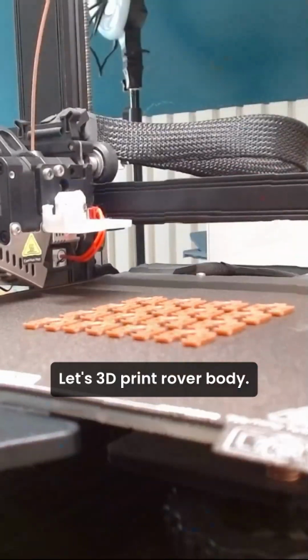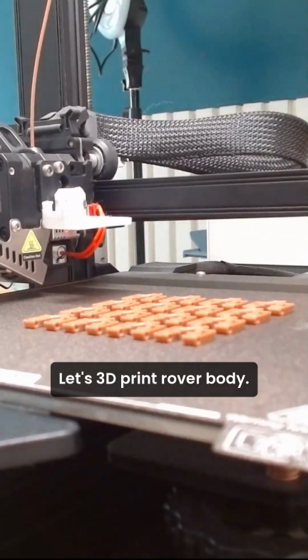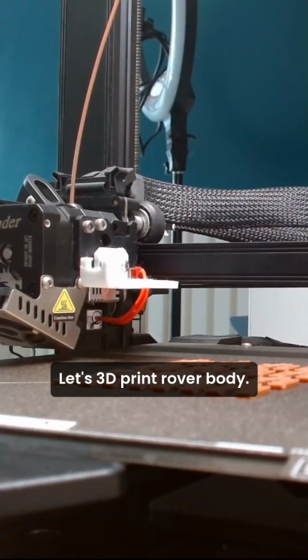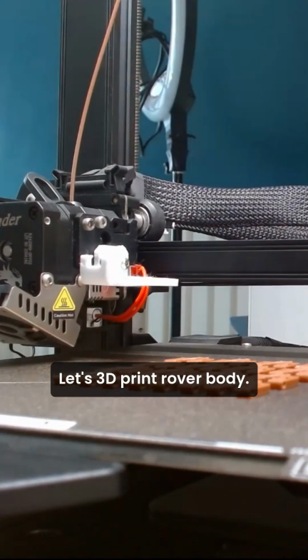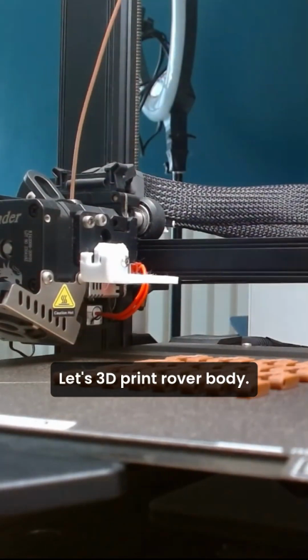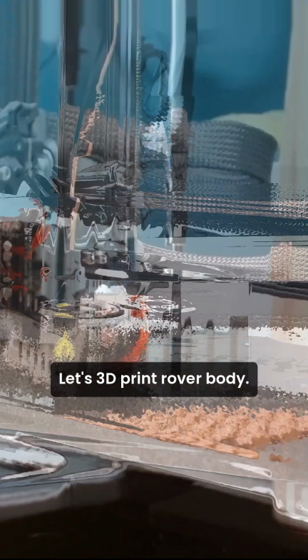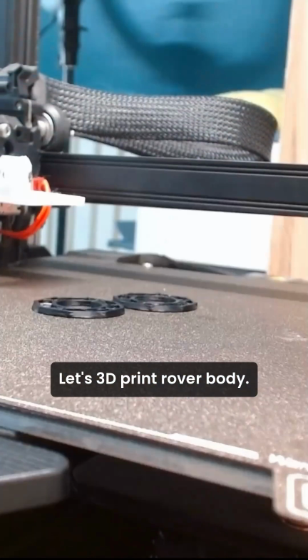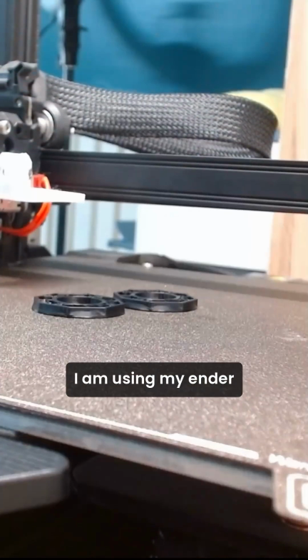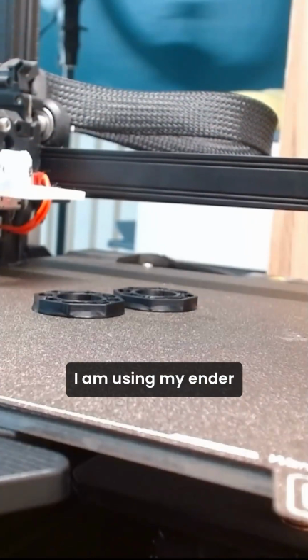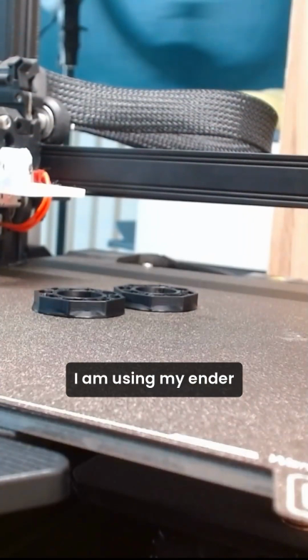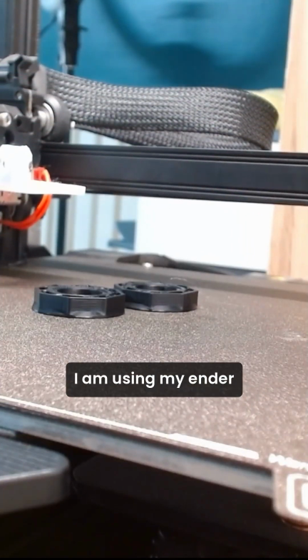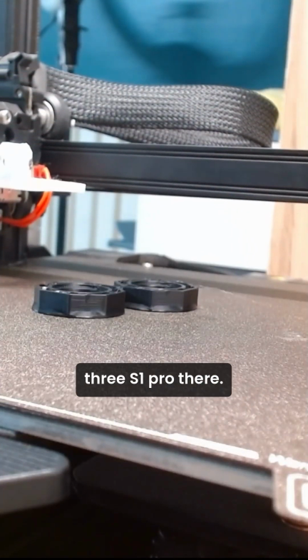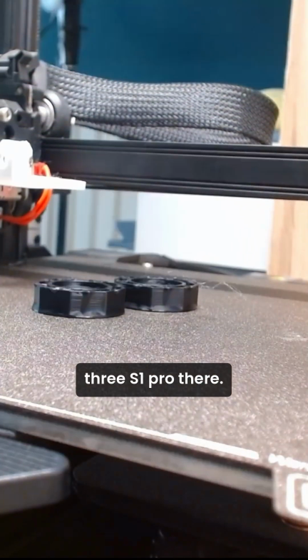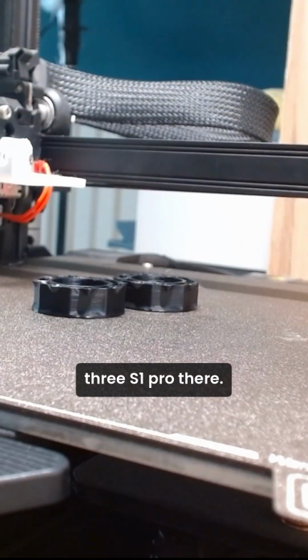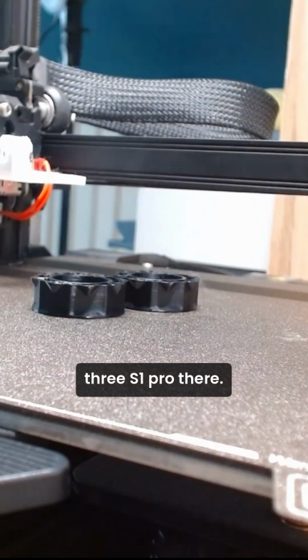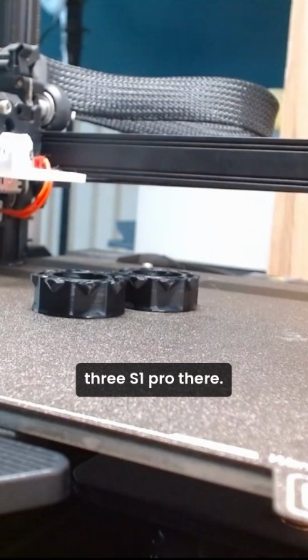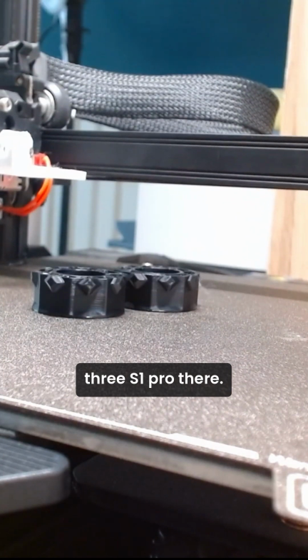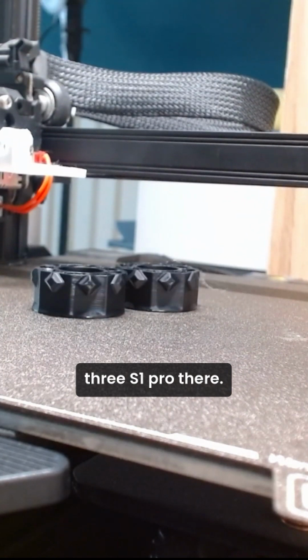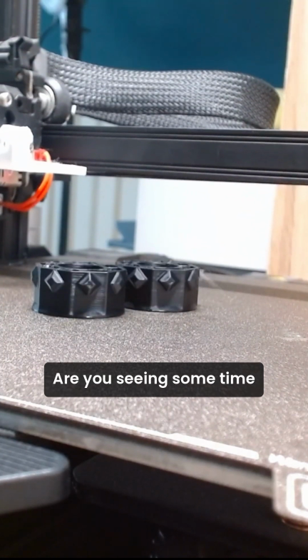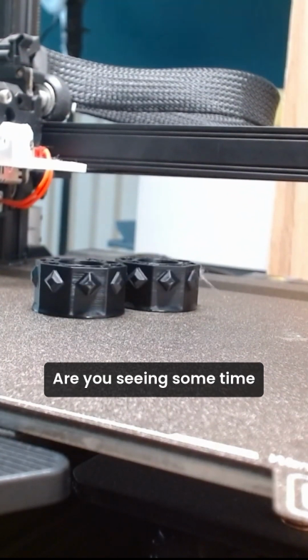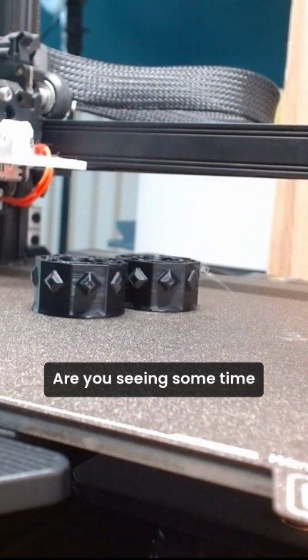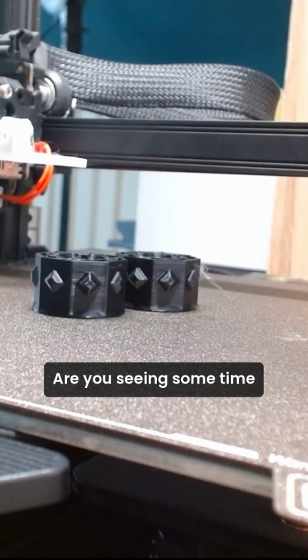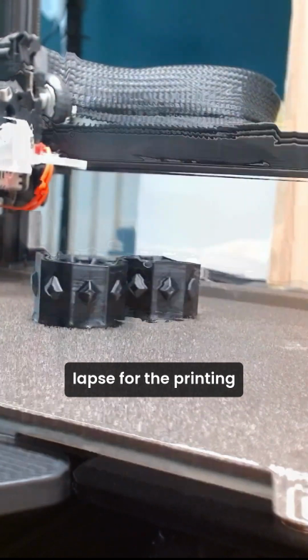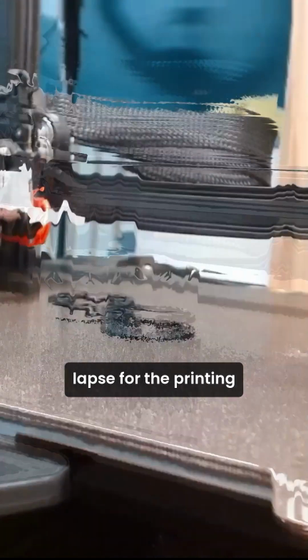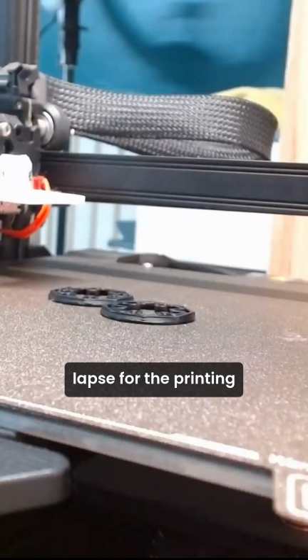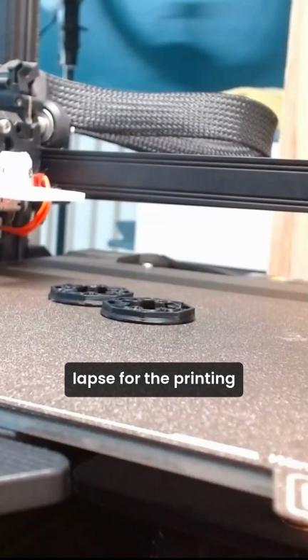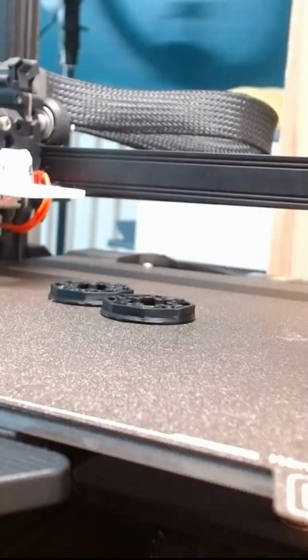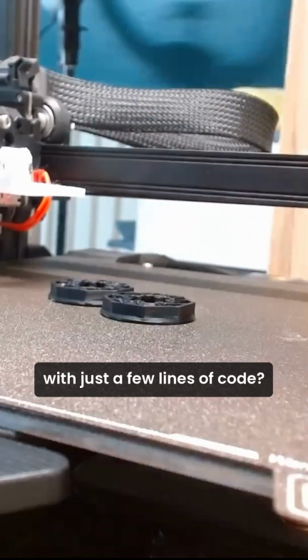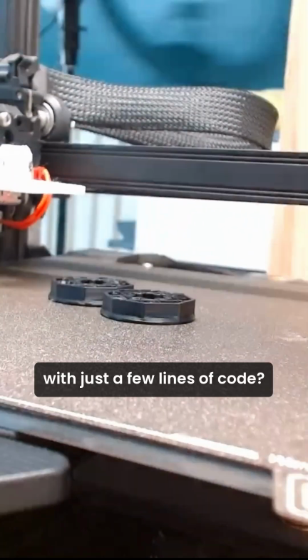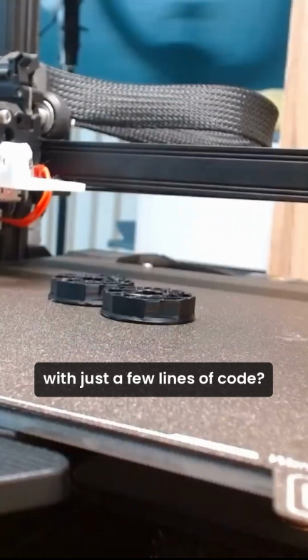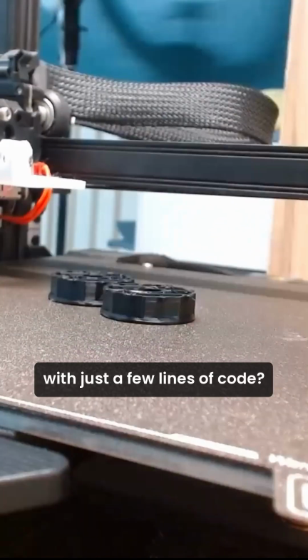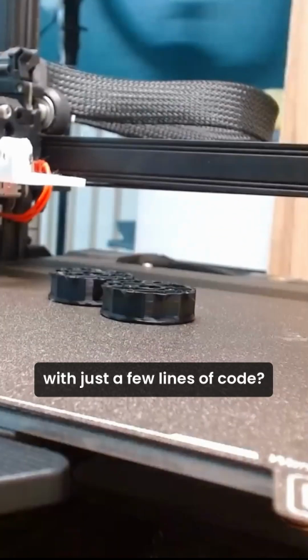Let's 3D print the rover body. I am using my Ender 3S1 Pro — you're seeing some time lapse of the printing. With just a few lines of code,